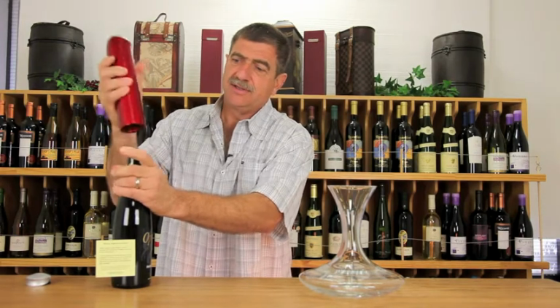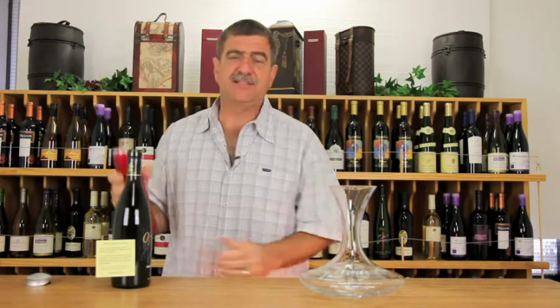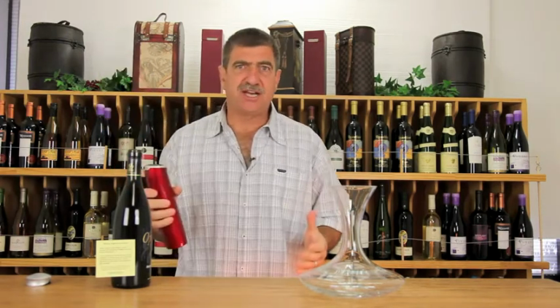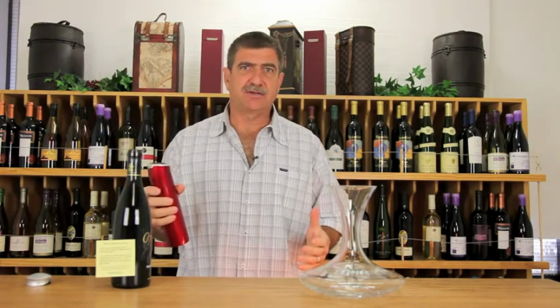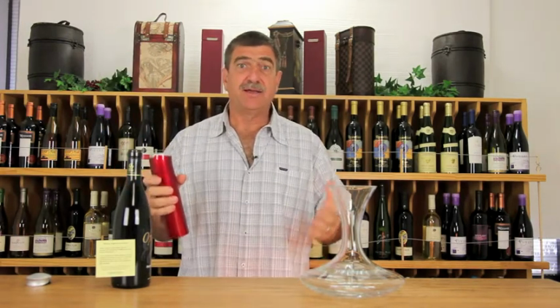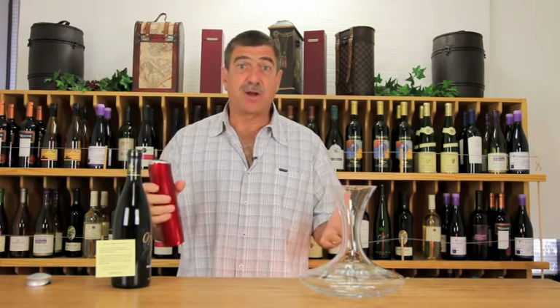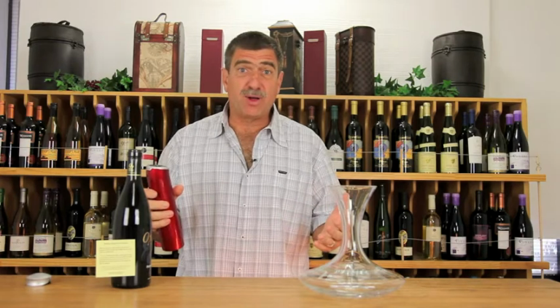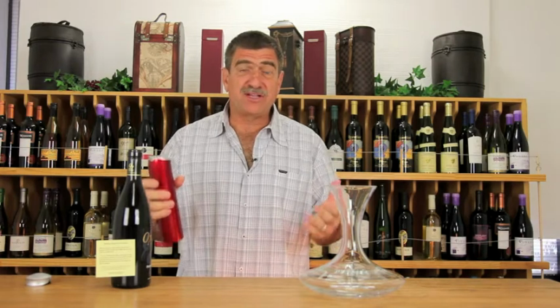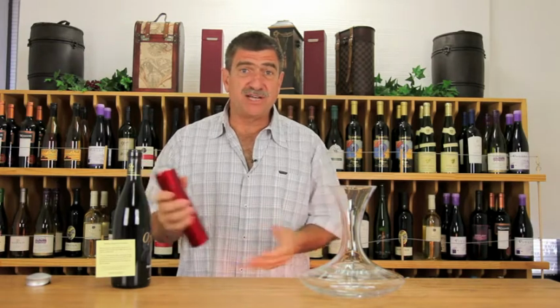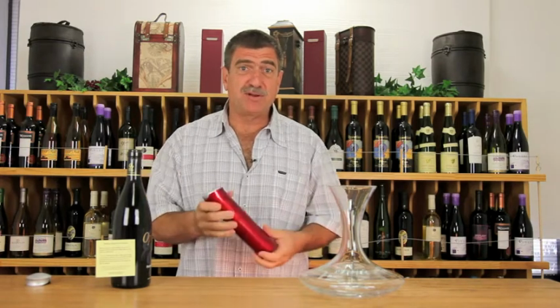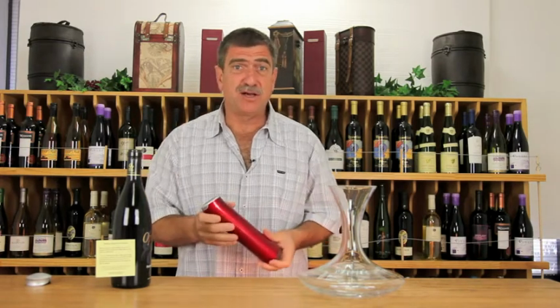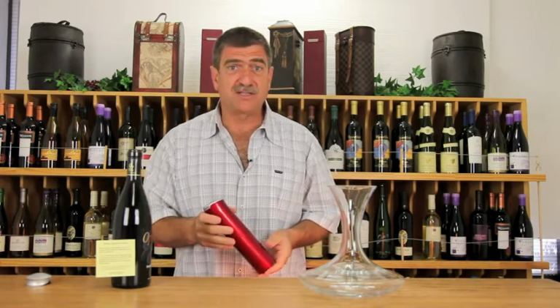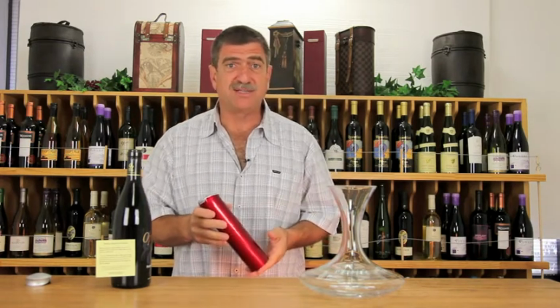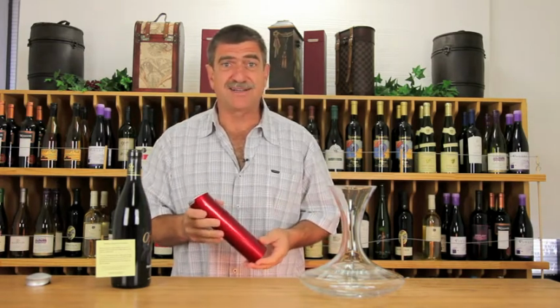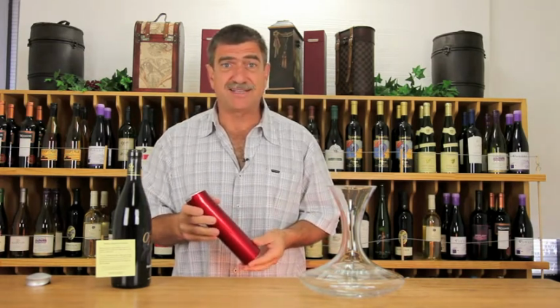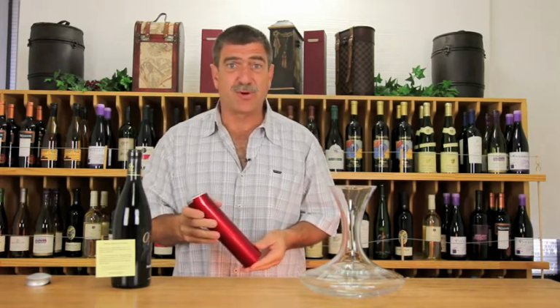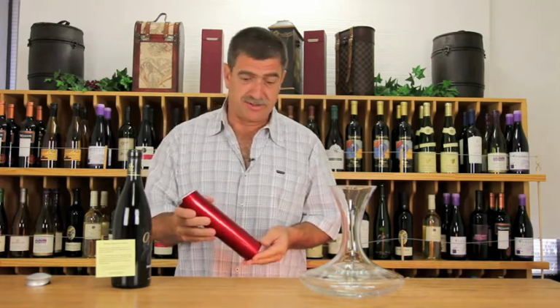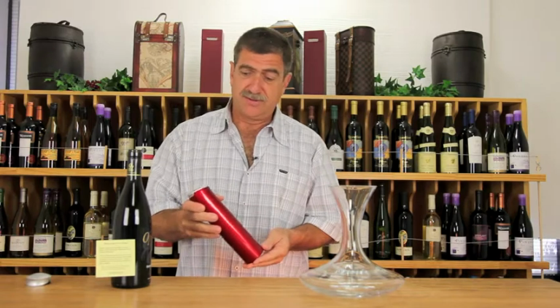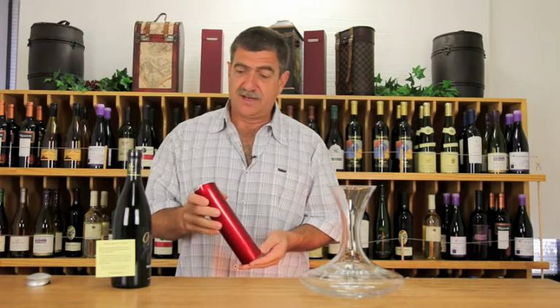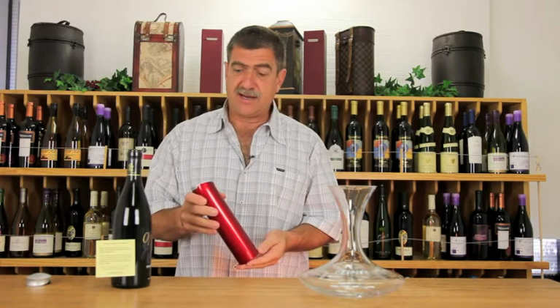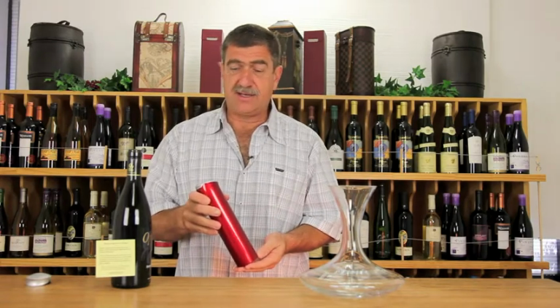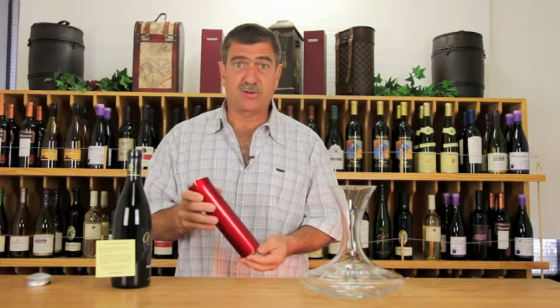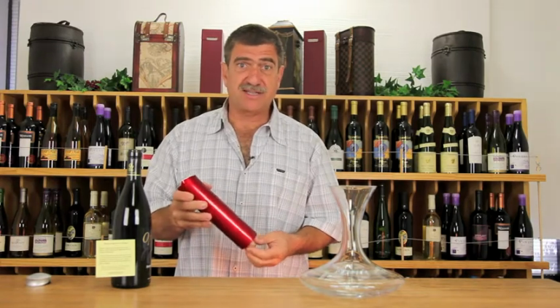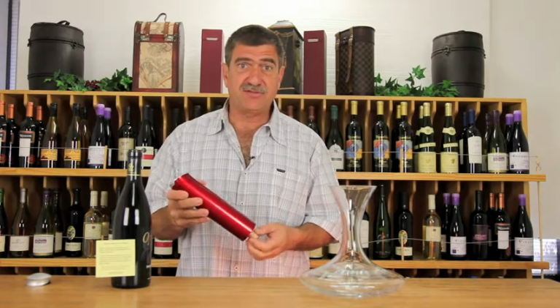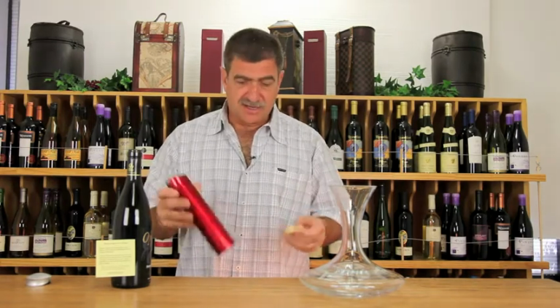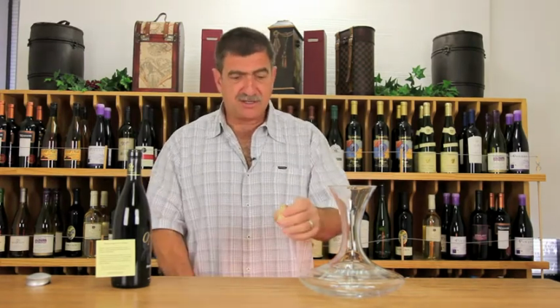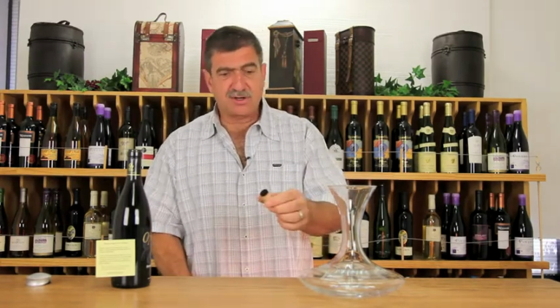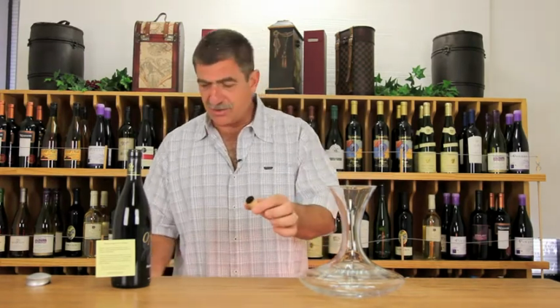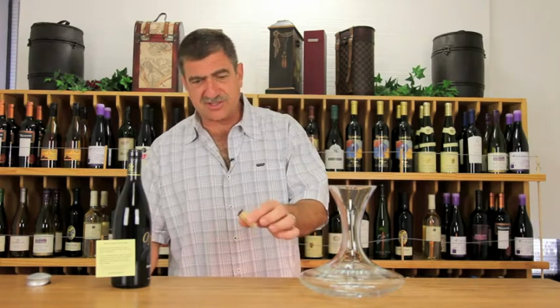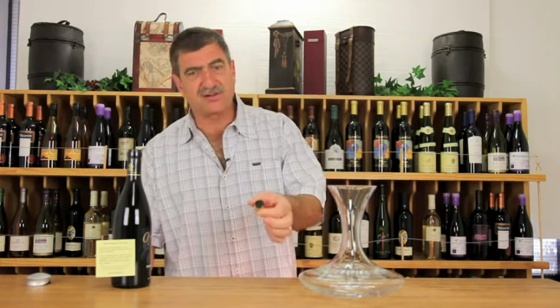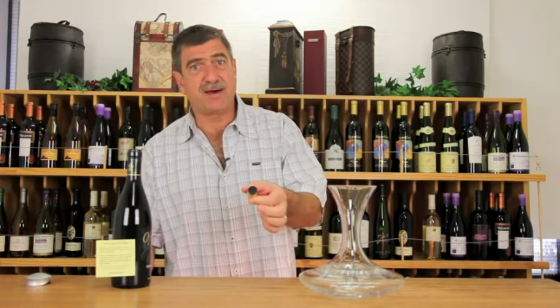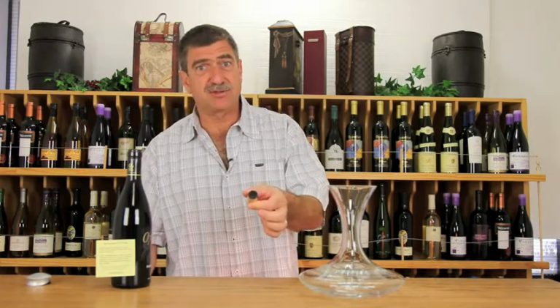Now, this is not cheating. I open a lot of wine — on Tuesdays I open nearly a hundred wines sometimes. The cork will extract itself. Take a look at the cork — look how gorgeous the color is on the bottom of this cork. It's really dense.